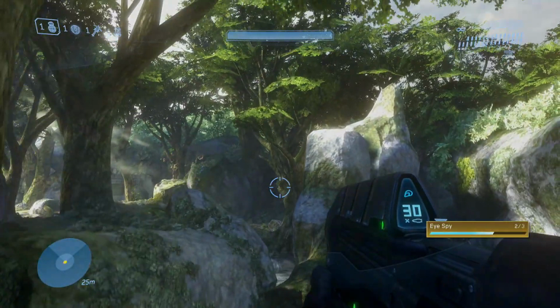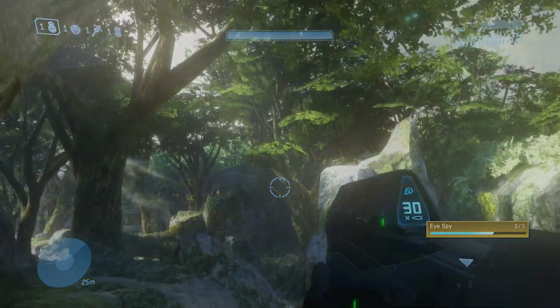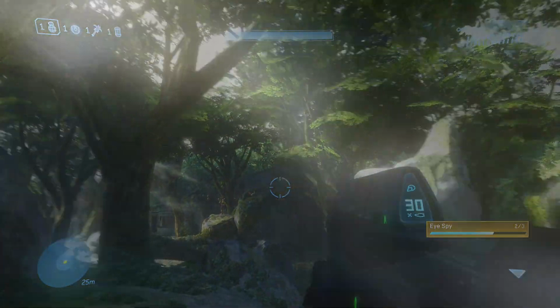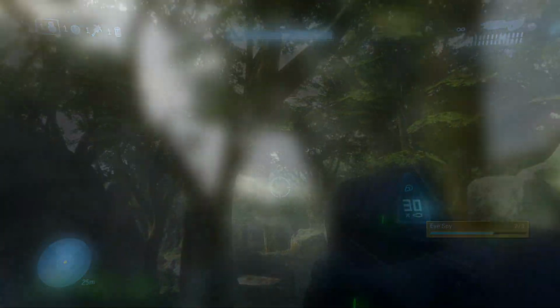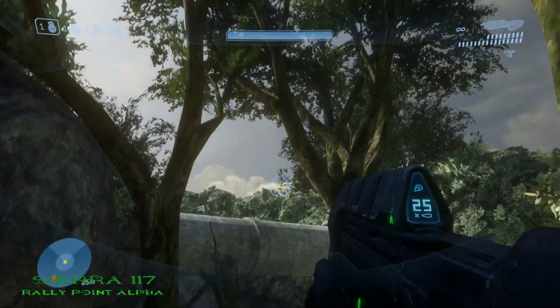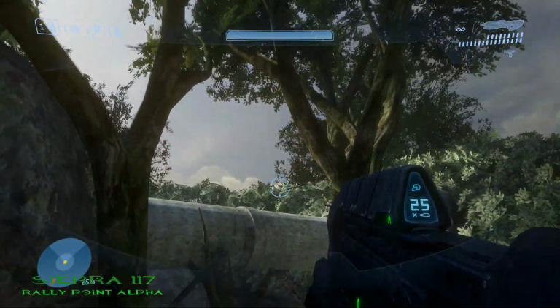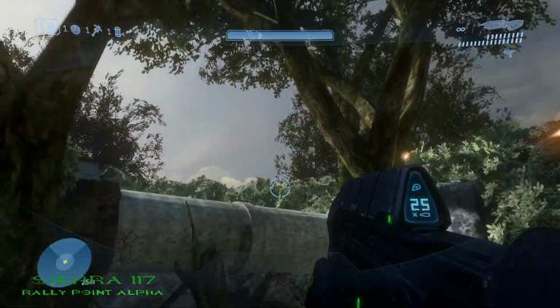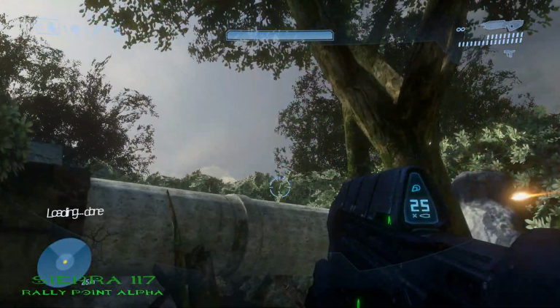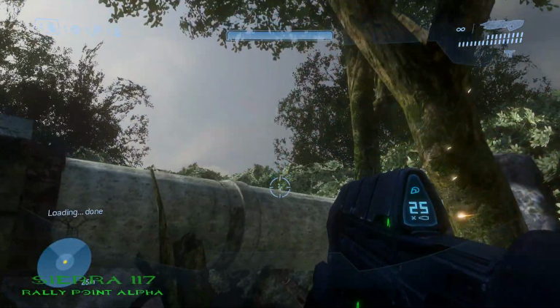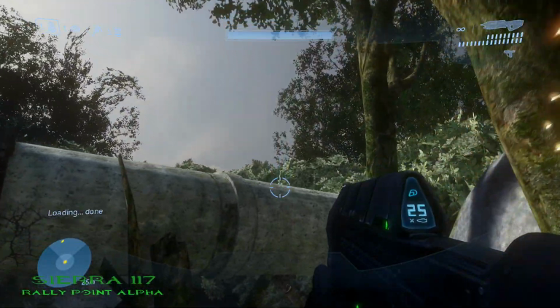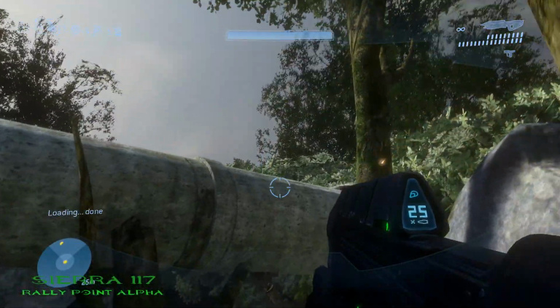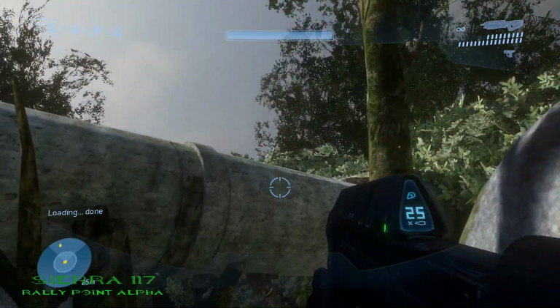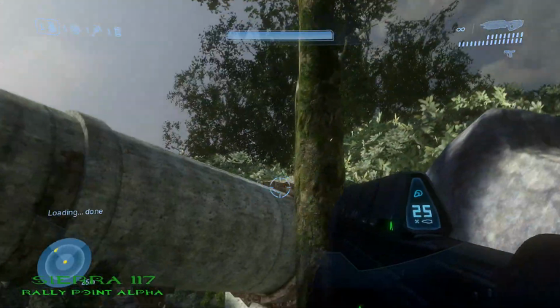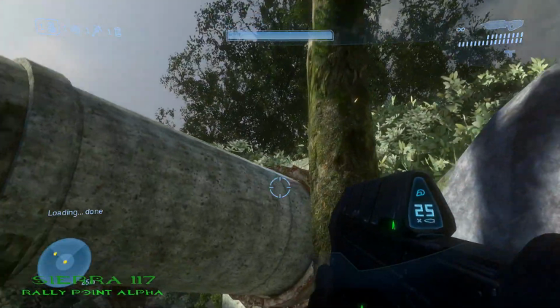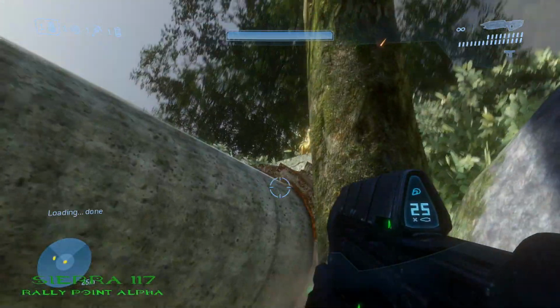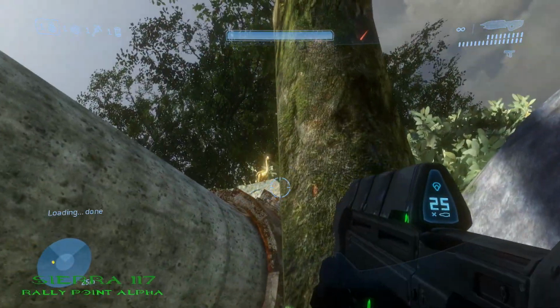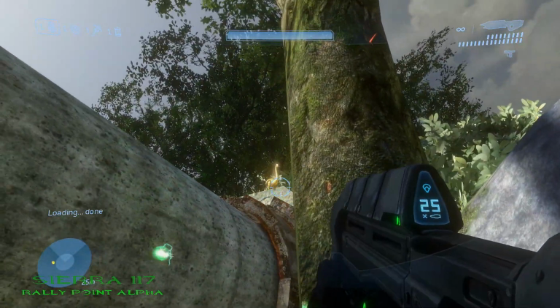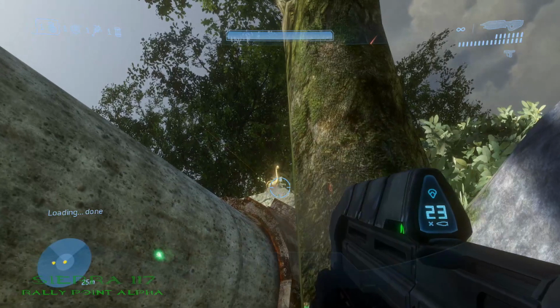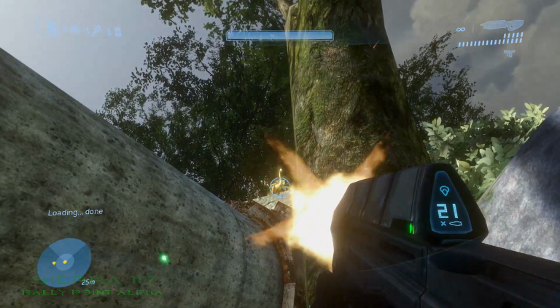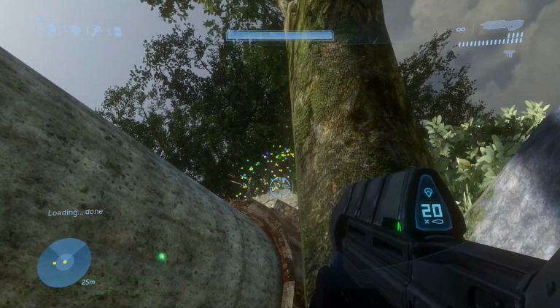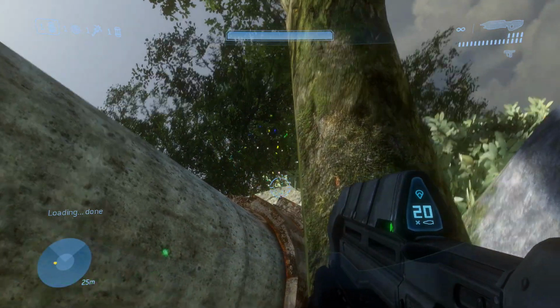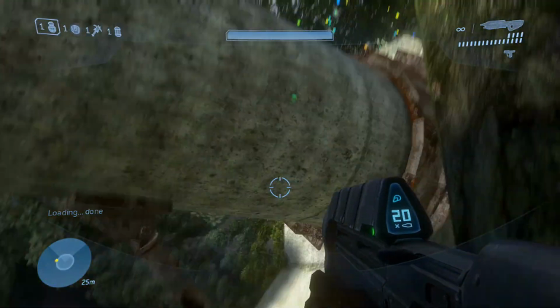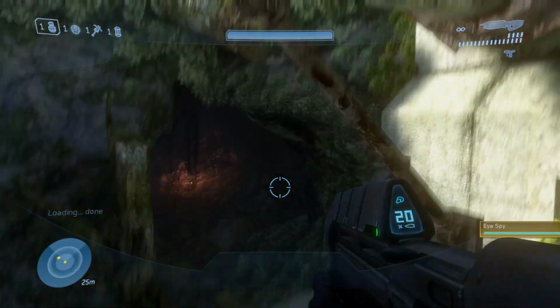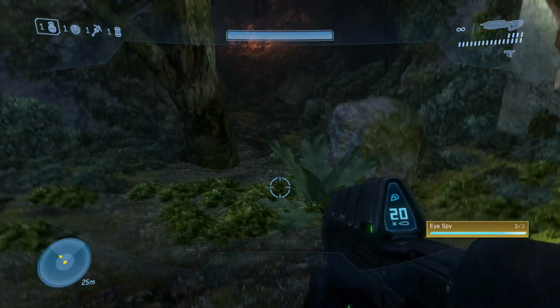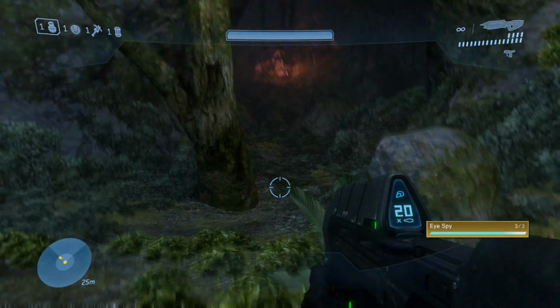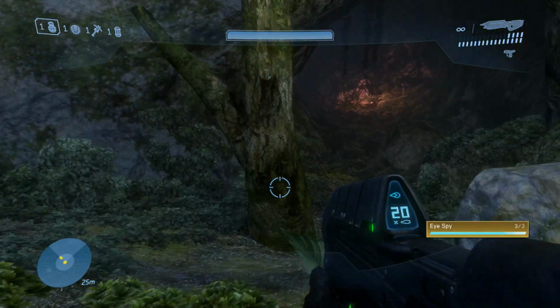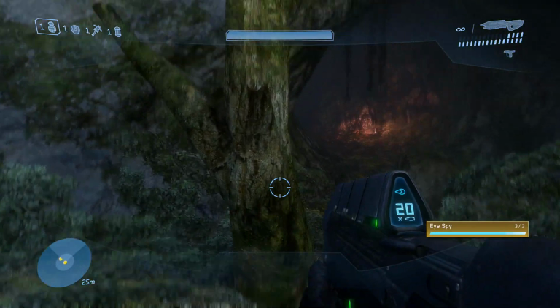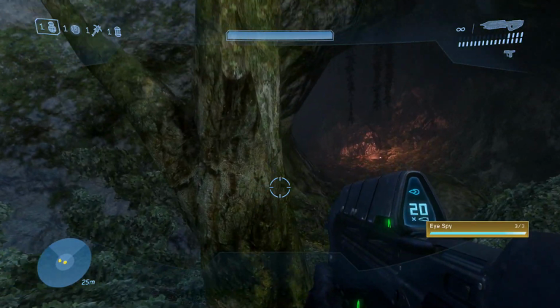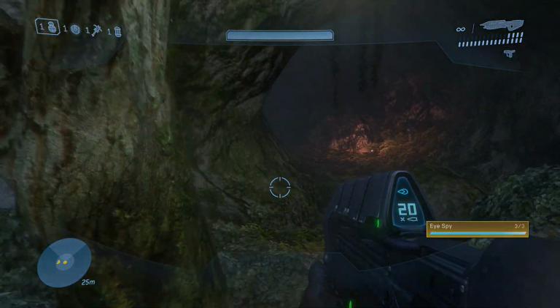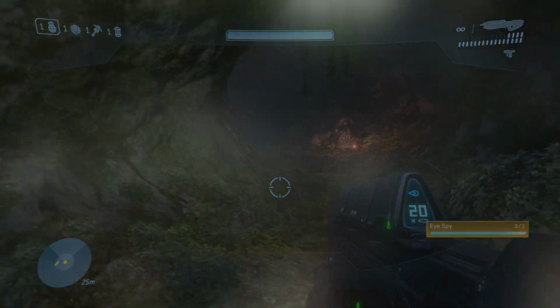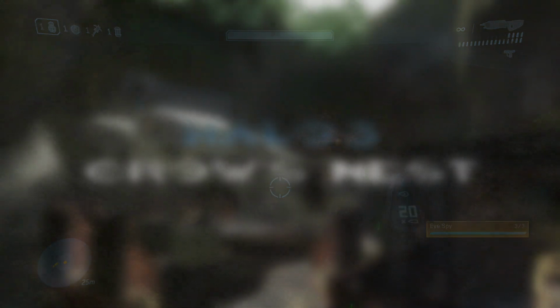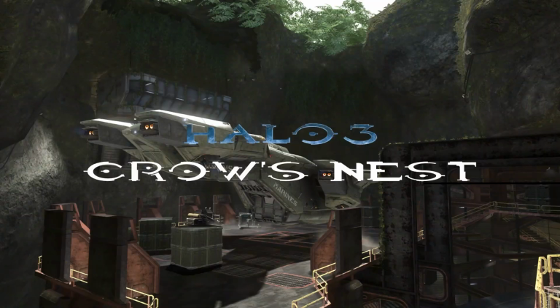The third and final Moa on Sierra 117 is located not too far from the second Moa. Once you get into the next section where you see a brute interrogating a marine, head right behind that rock and you'll see it right there.